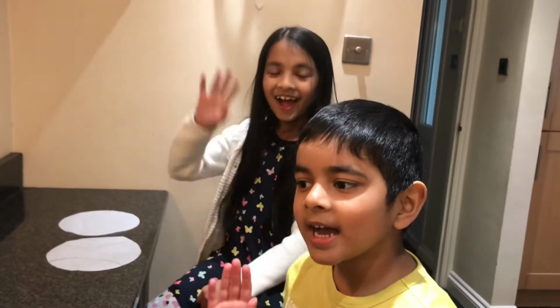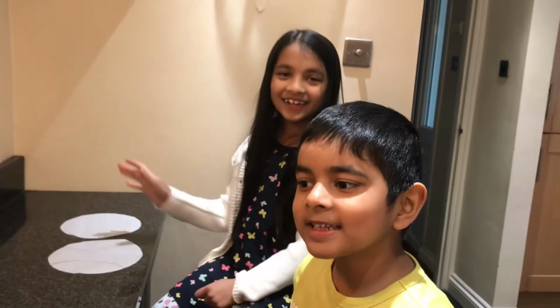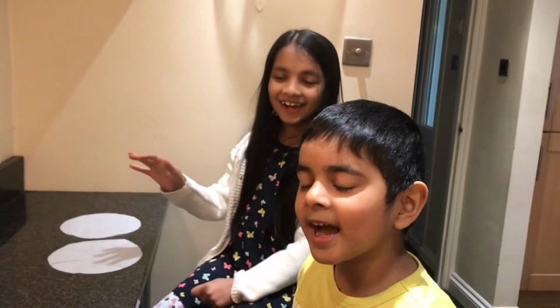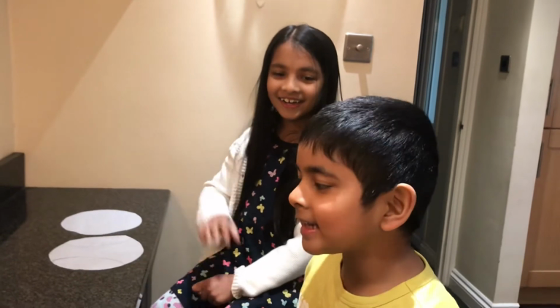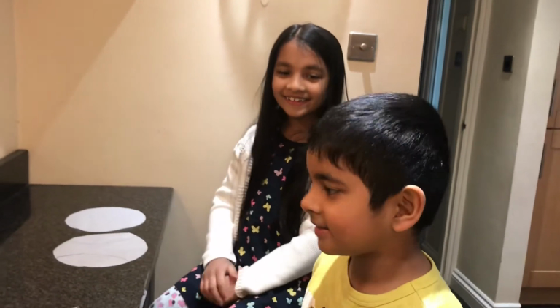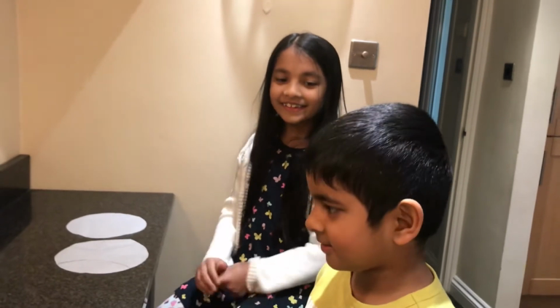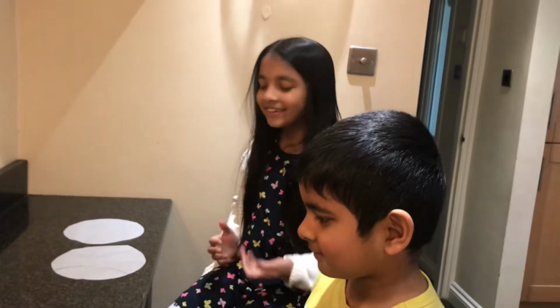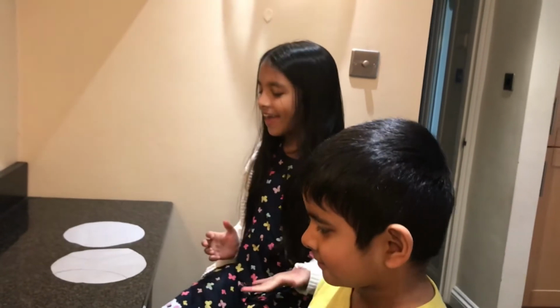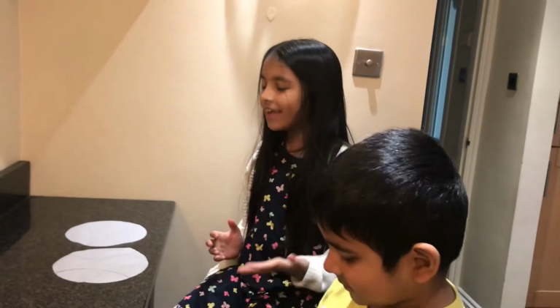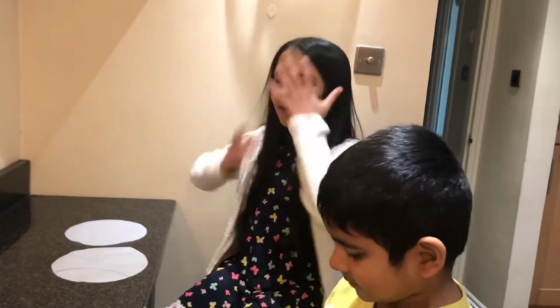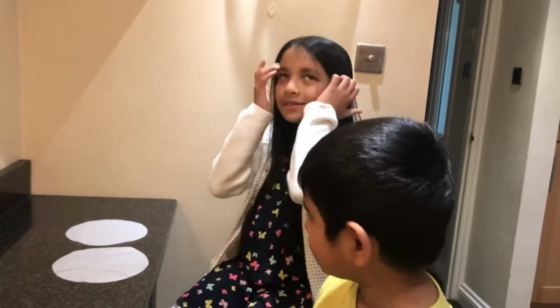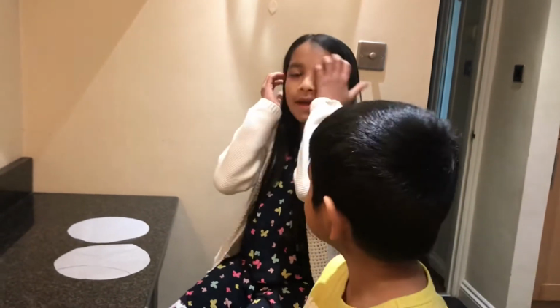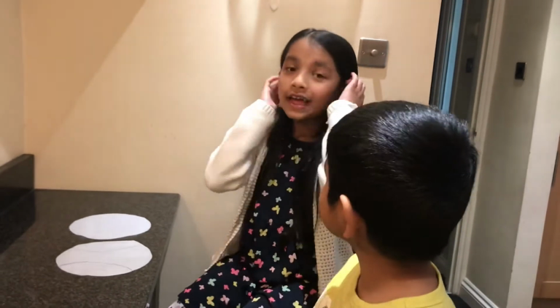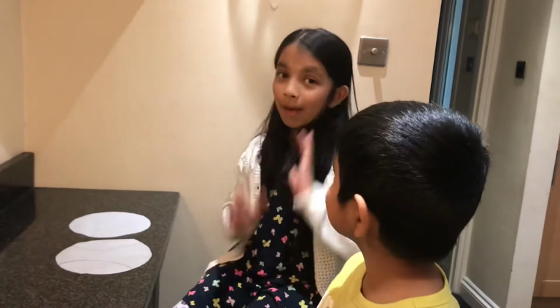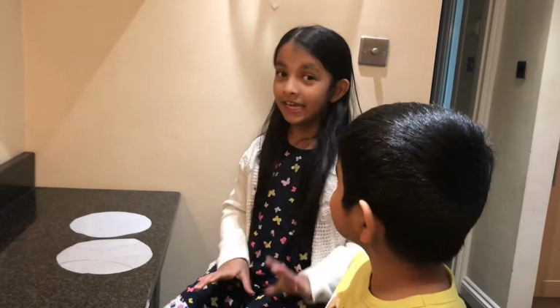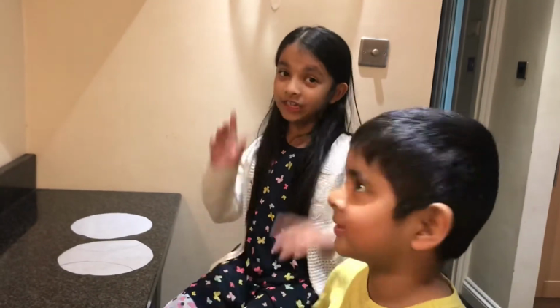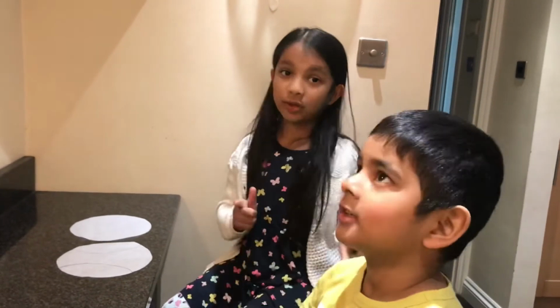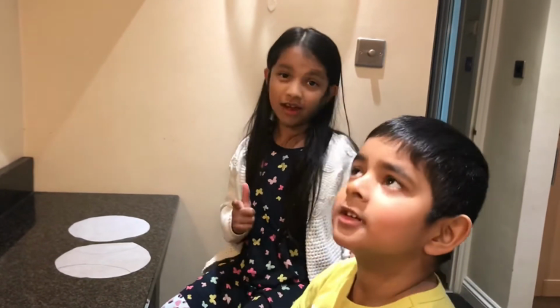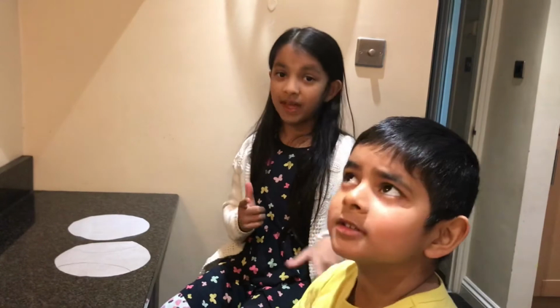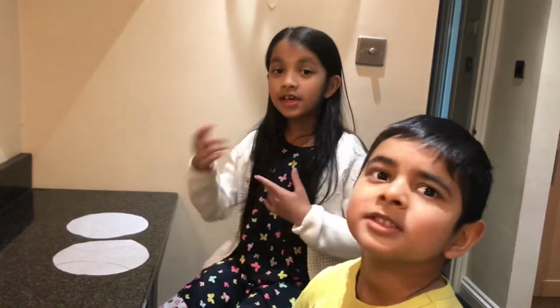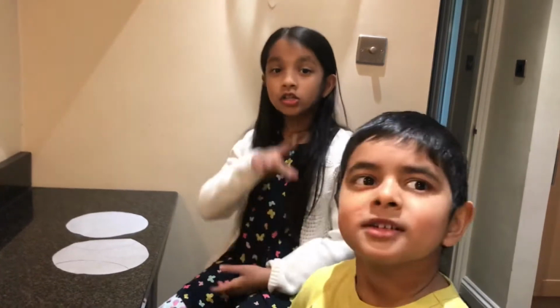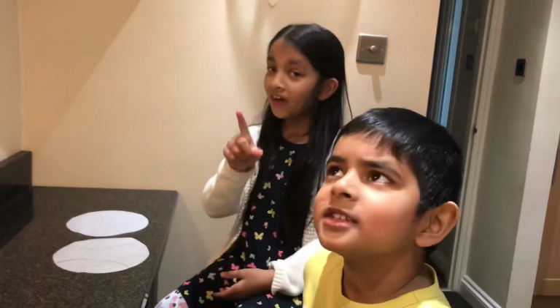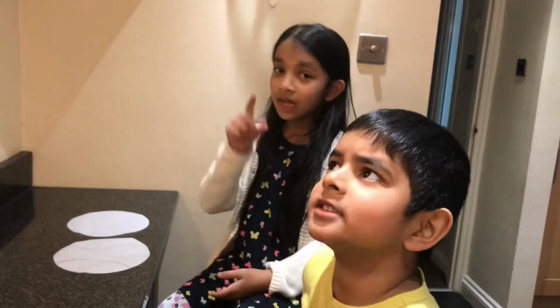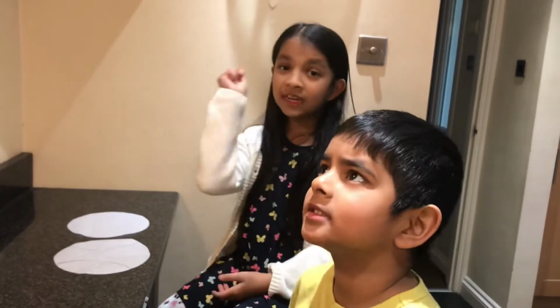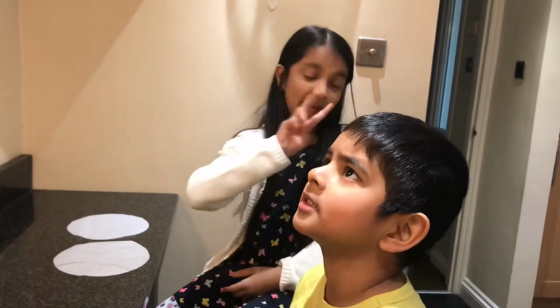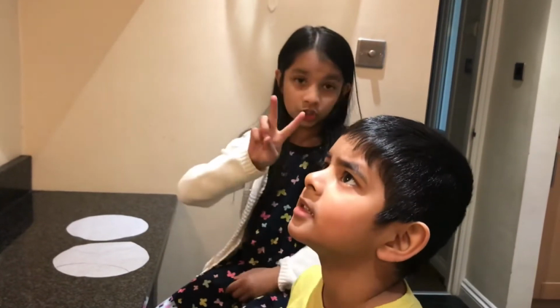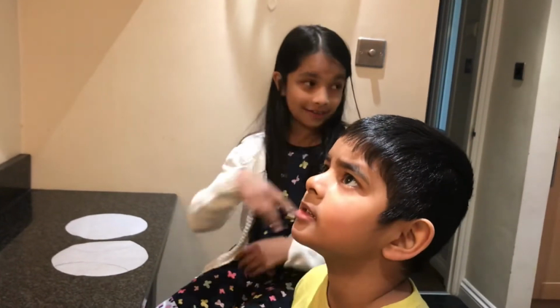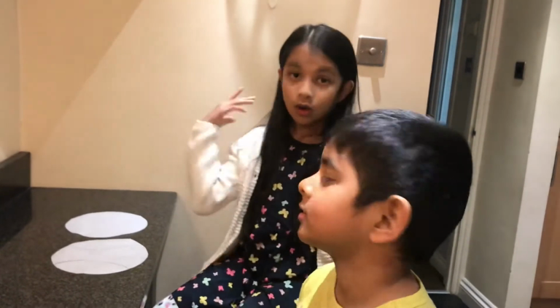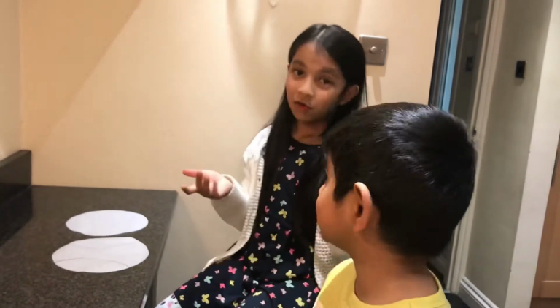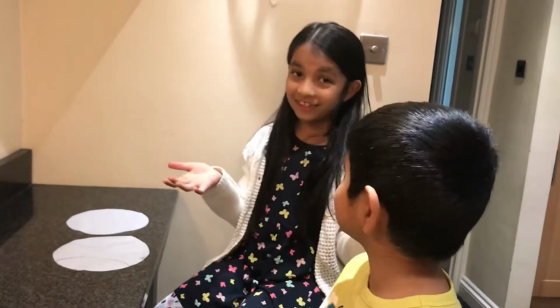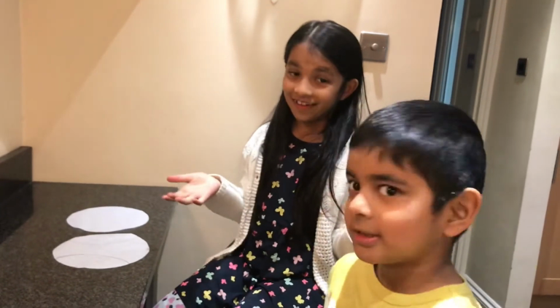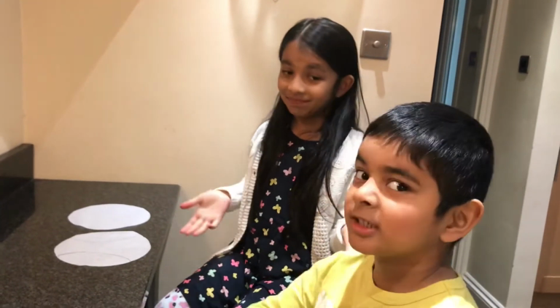Hi guys, today we're going to be making a bunny cake and showing you how to make it. The first step is you need to make two cakes — we've already done that yesterday.